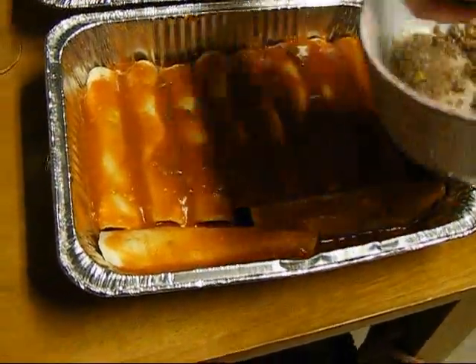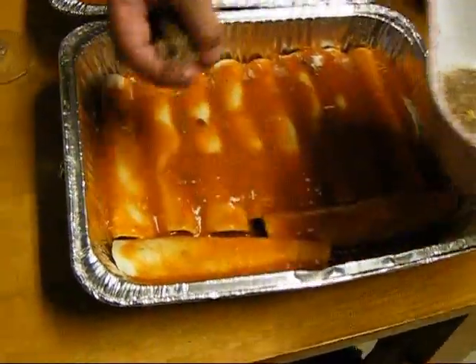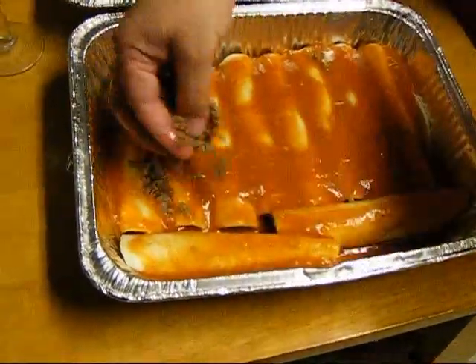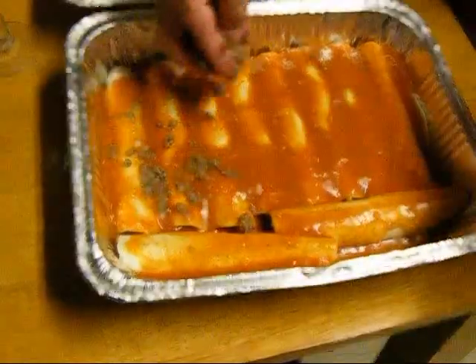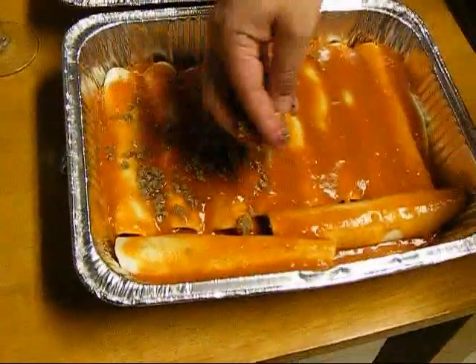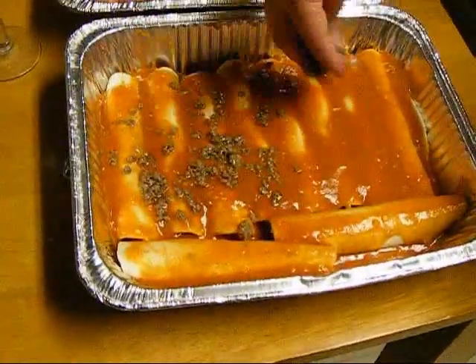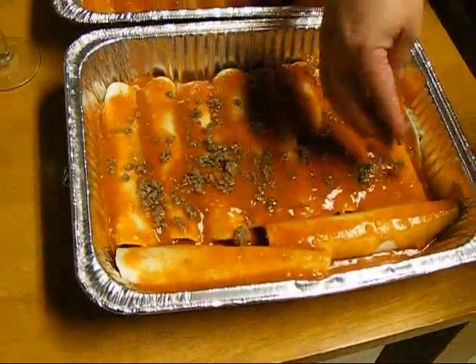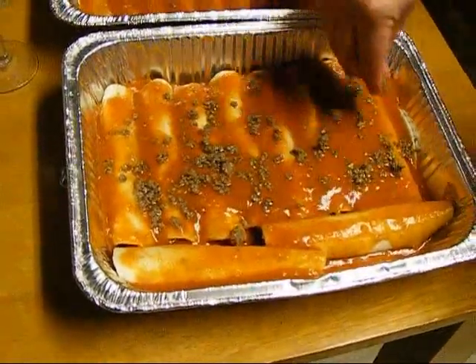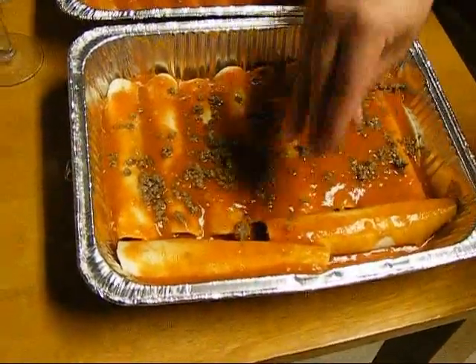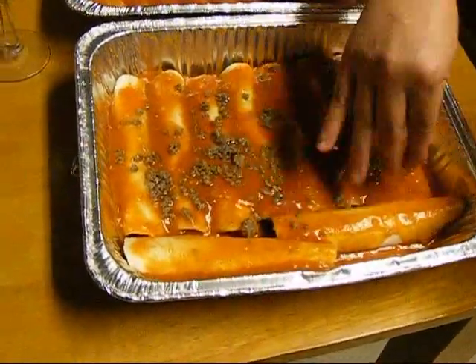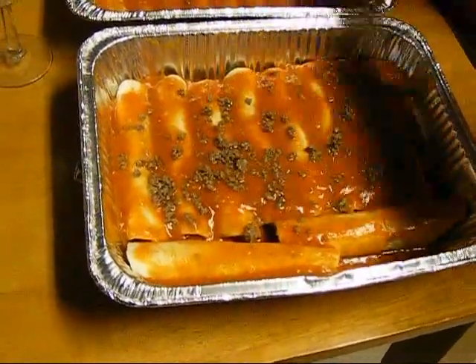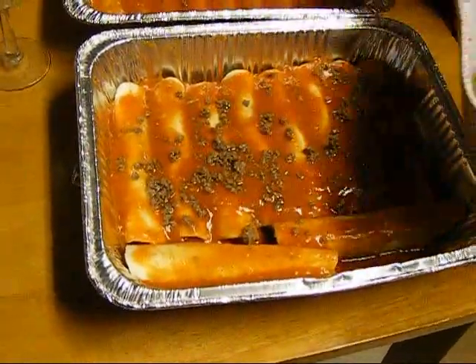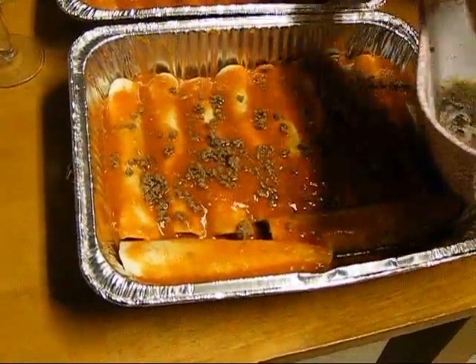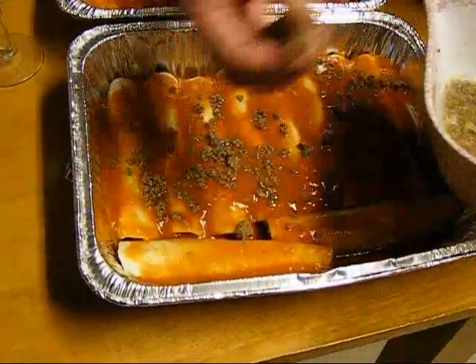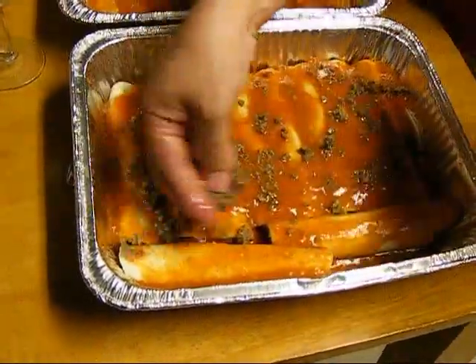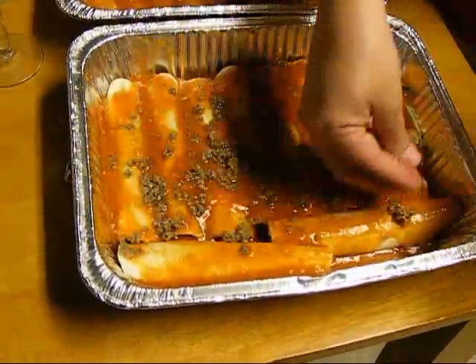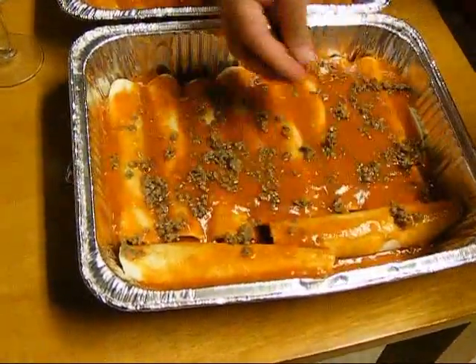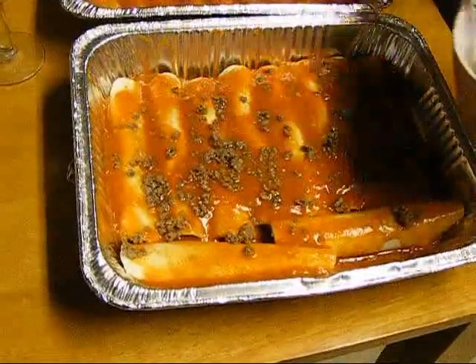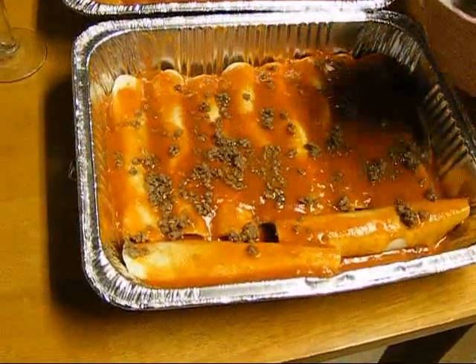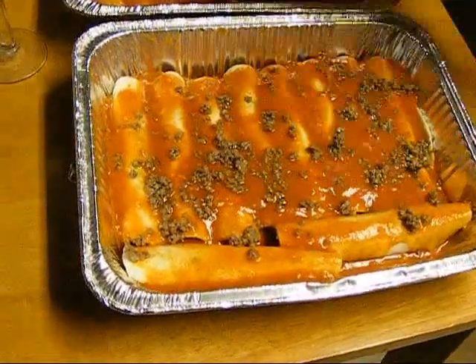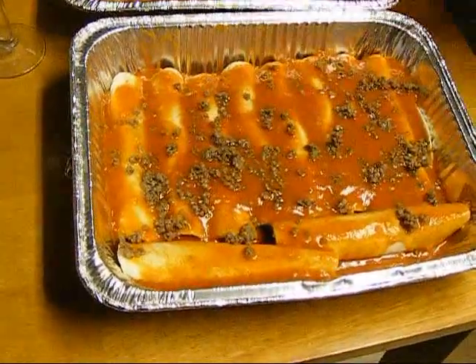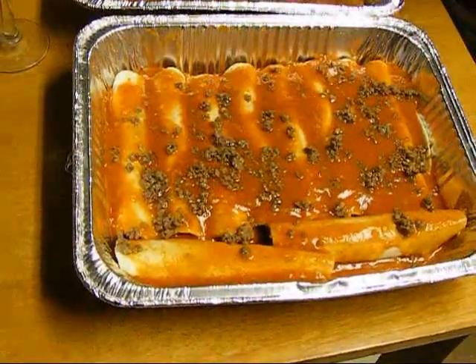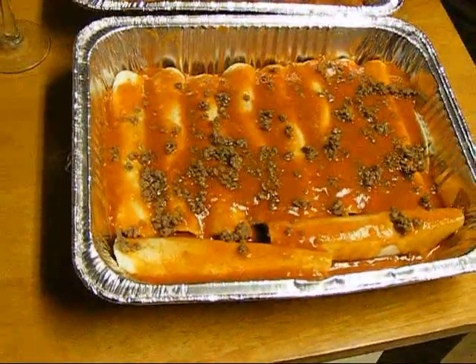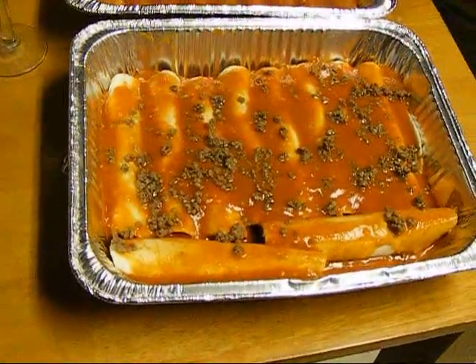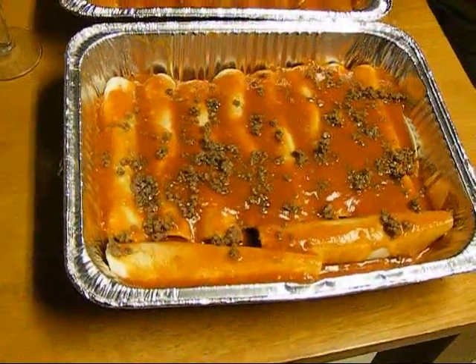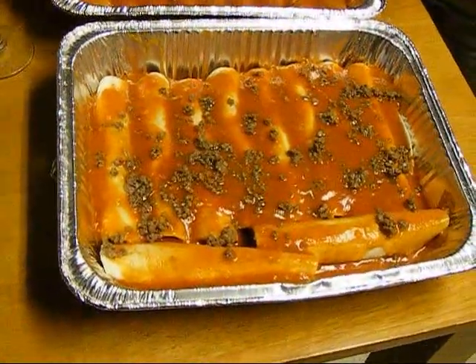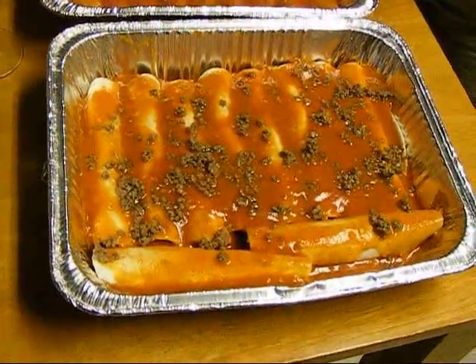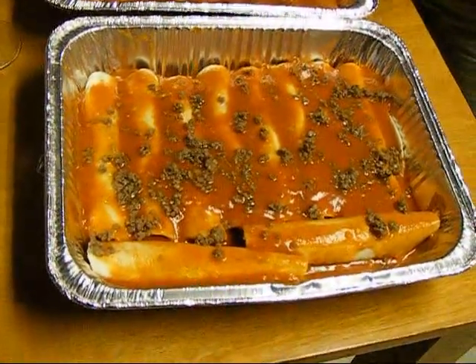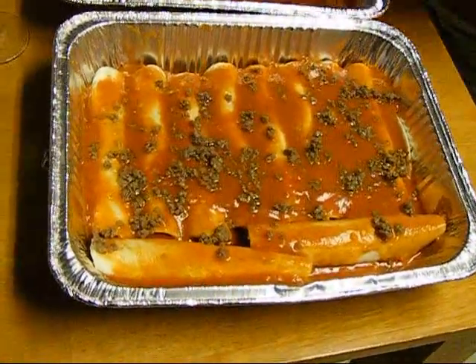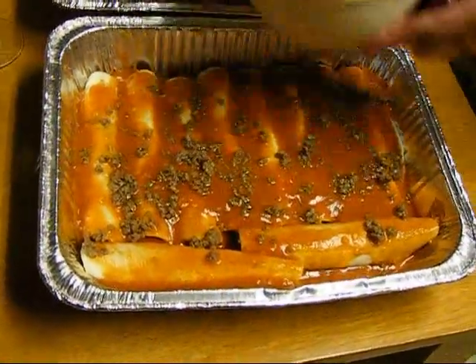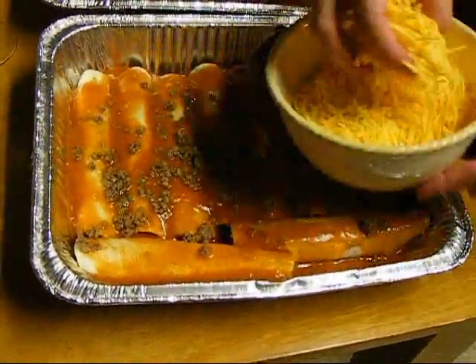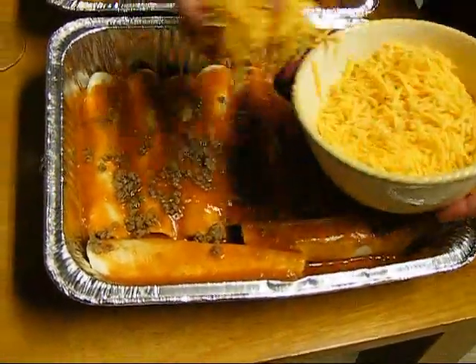So we'll sprinkle just a little bit of meat on top. You really don't need that much since you got most of the meat inside. And then after that you throw some cheese on top of that.